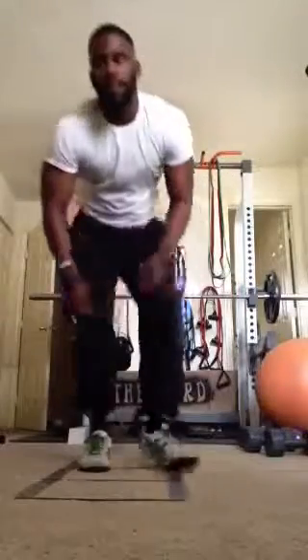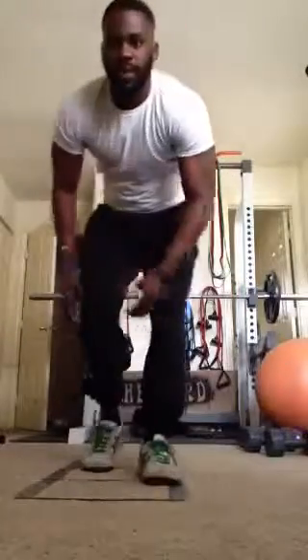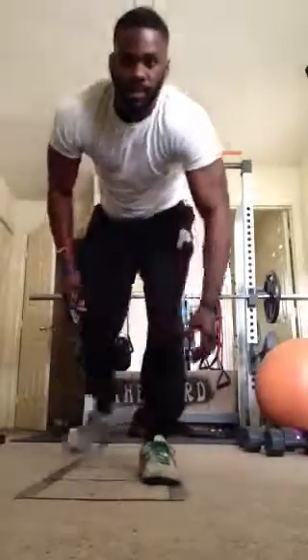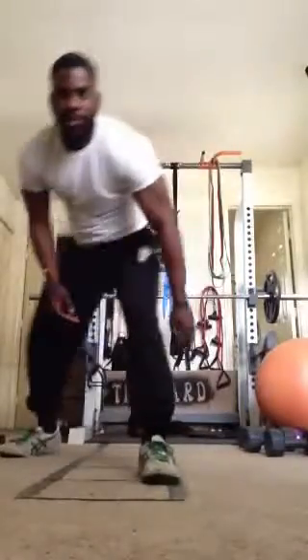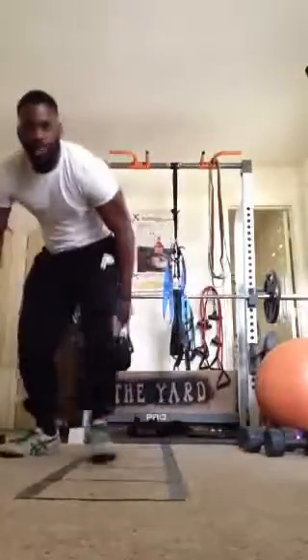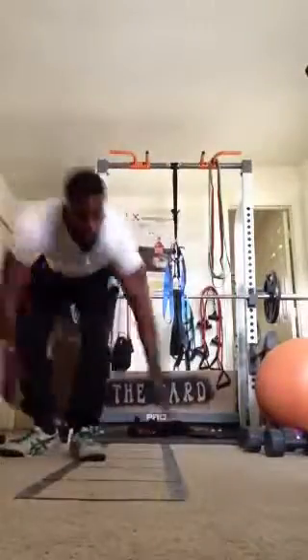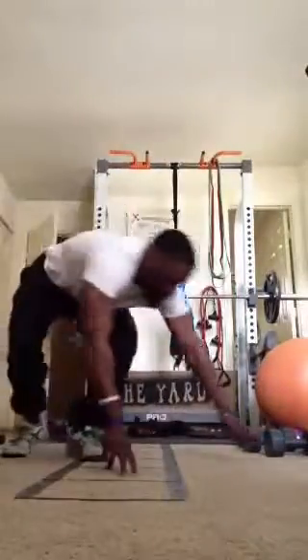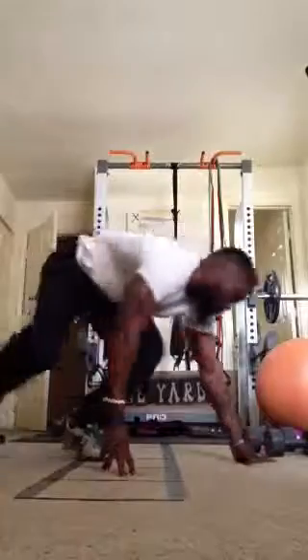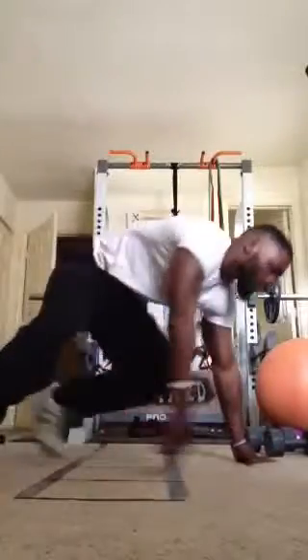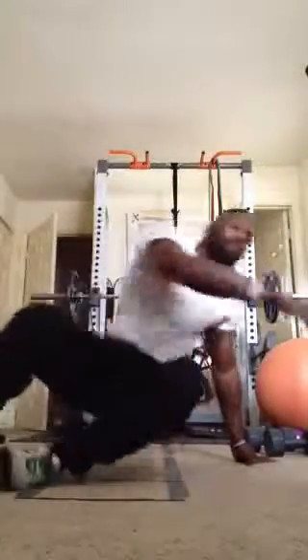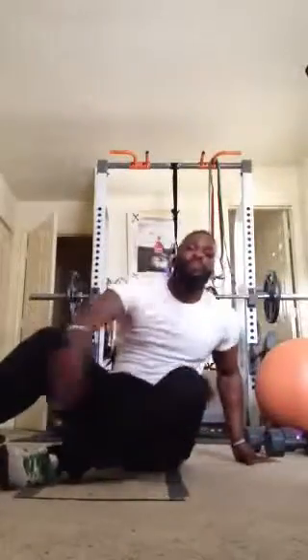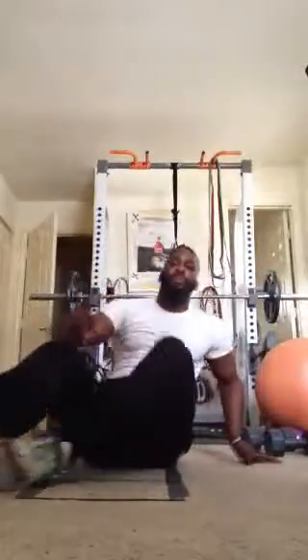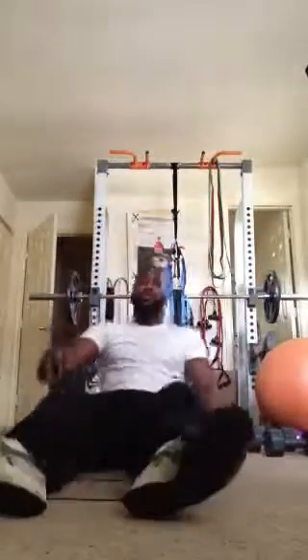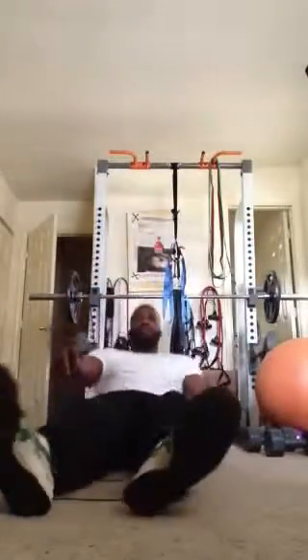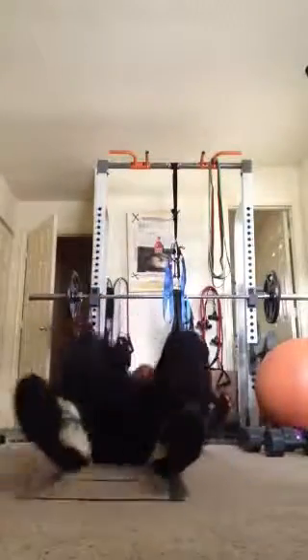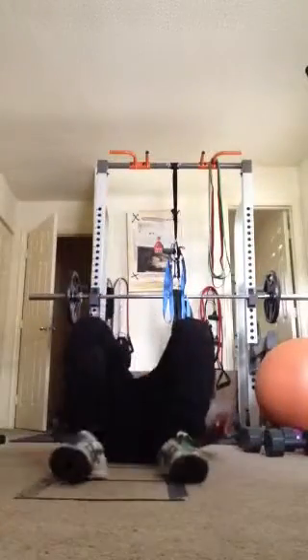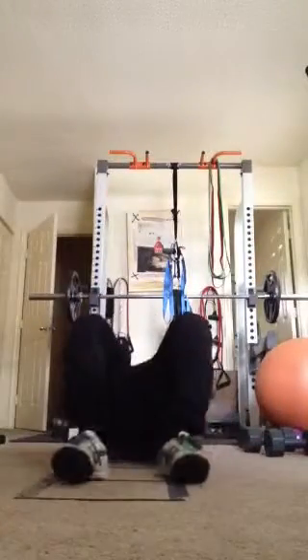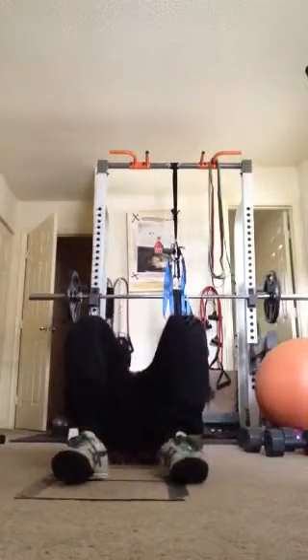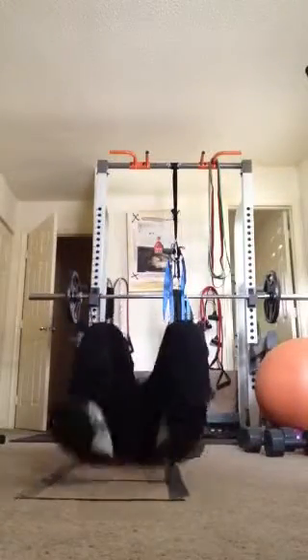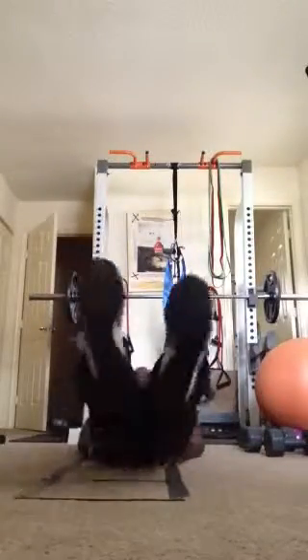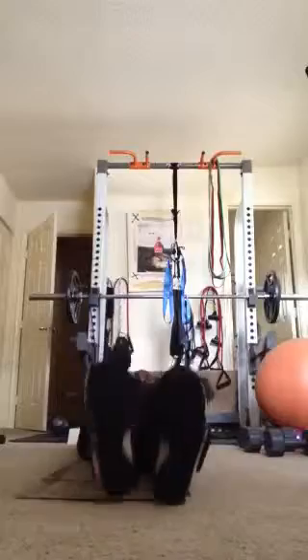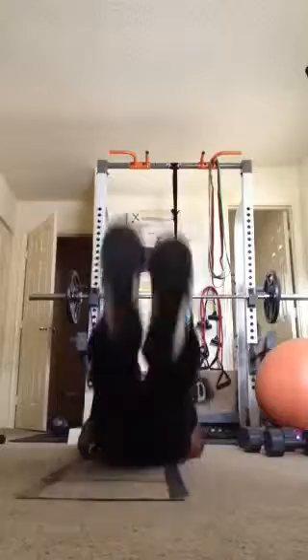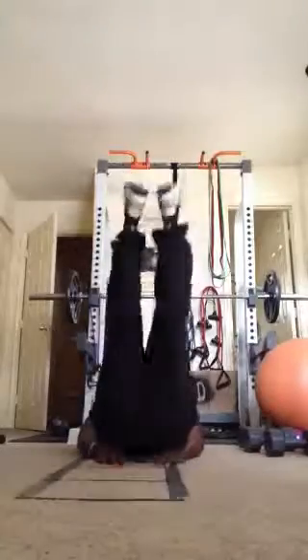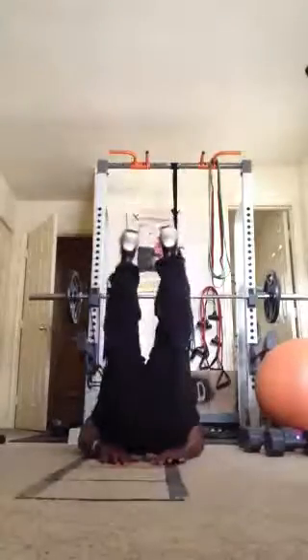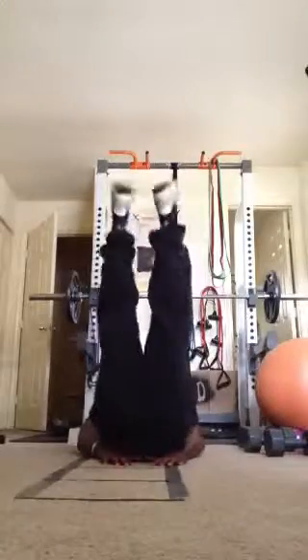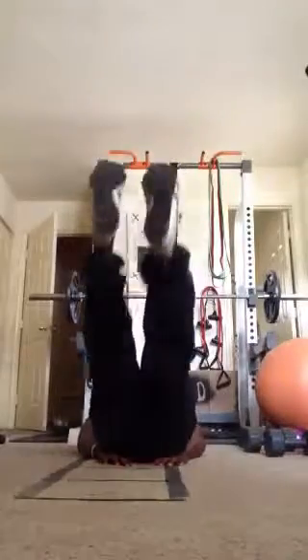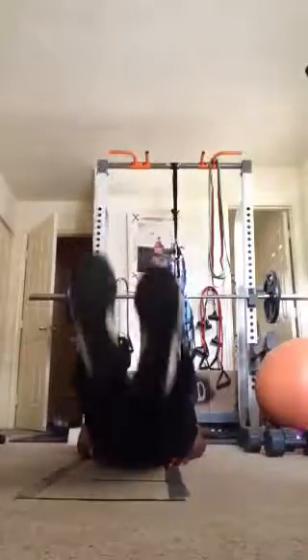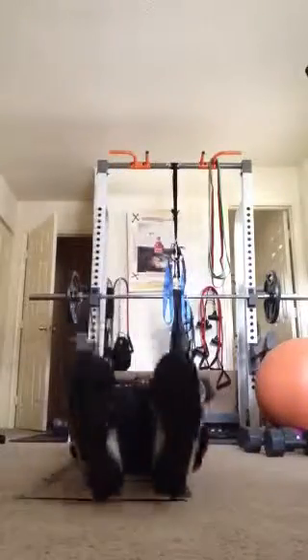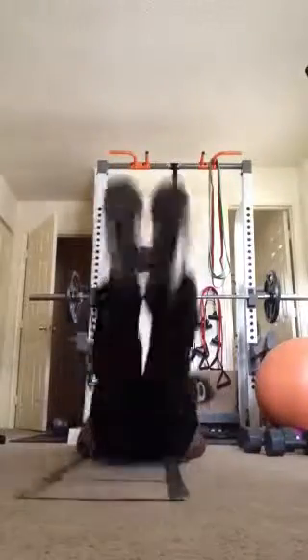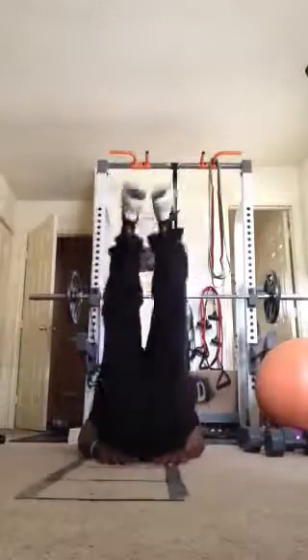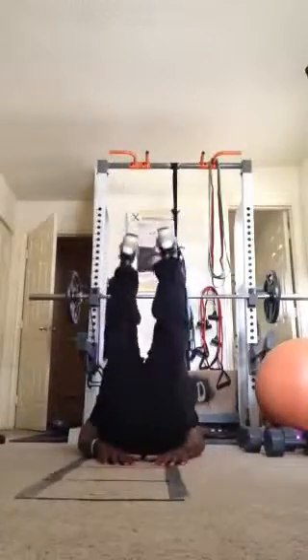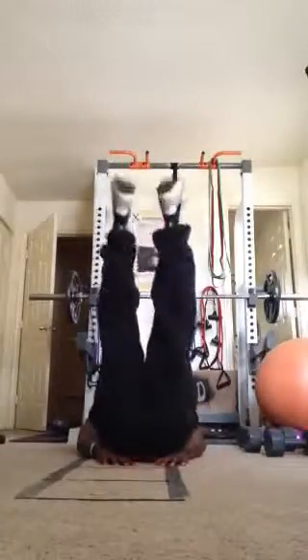Next exercise, we're going into abs. We're starting off with leg raises. All the way up, back down without touching the ground.